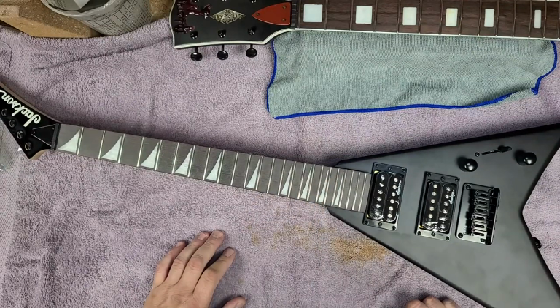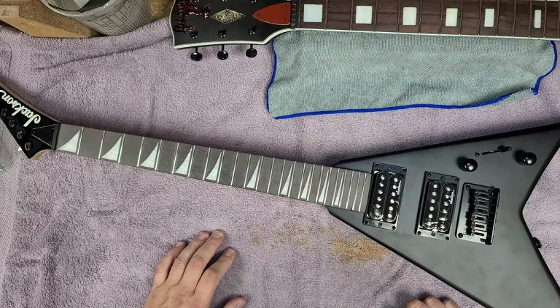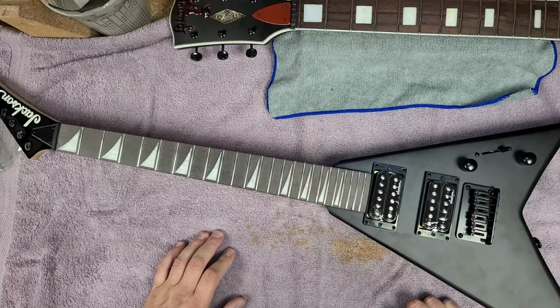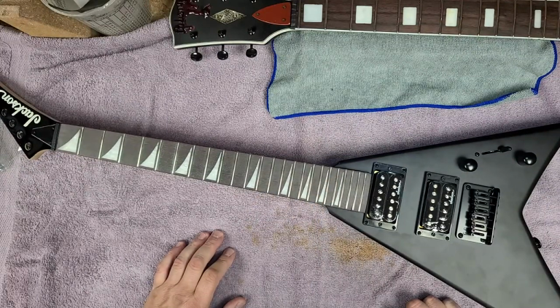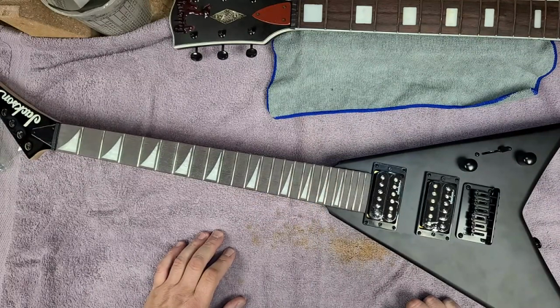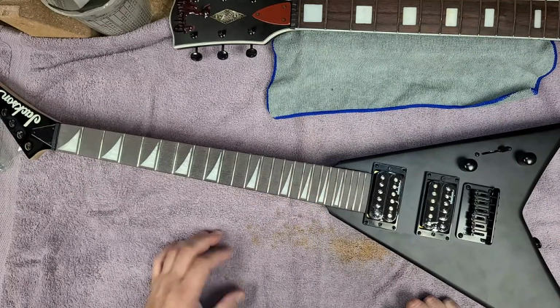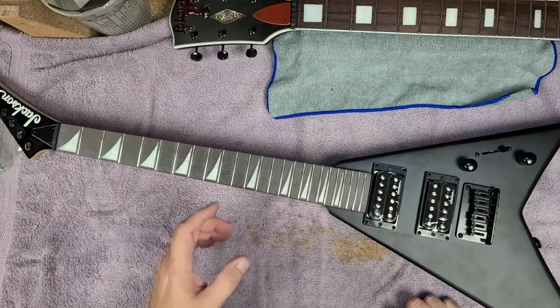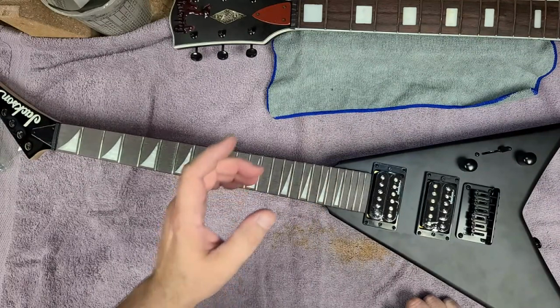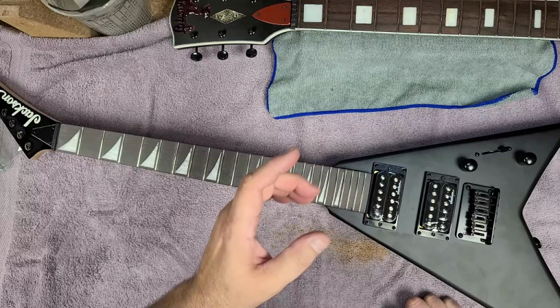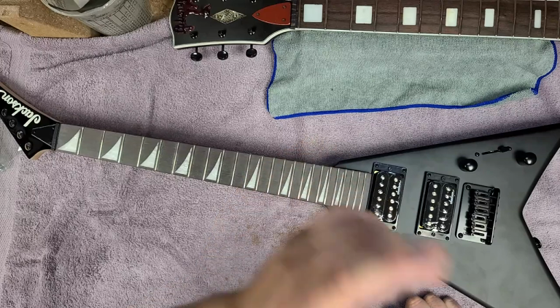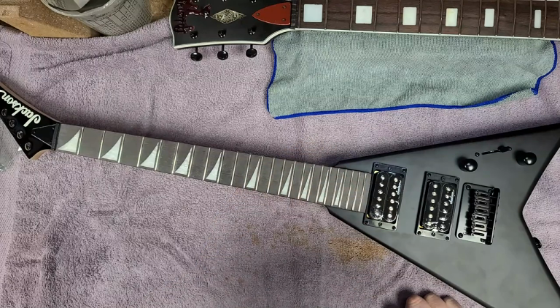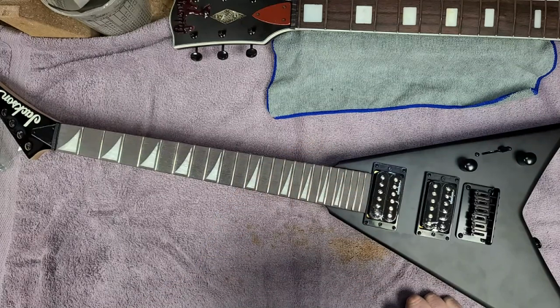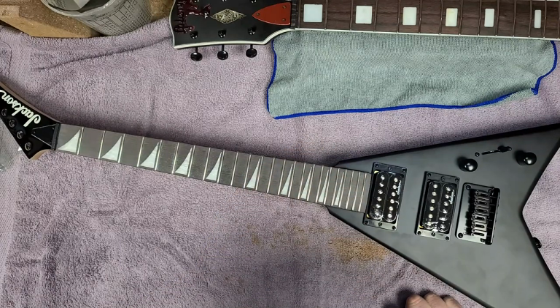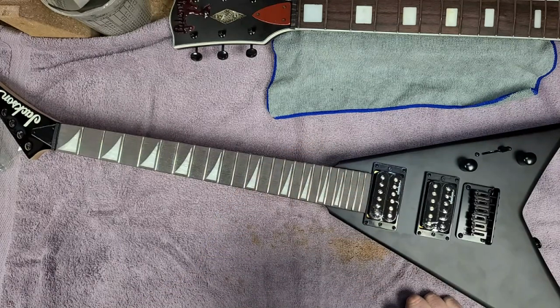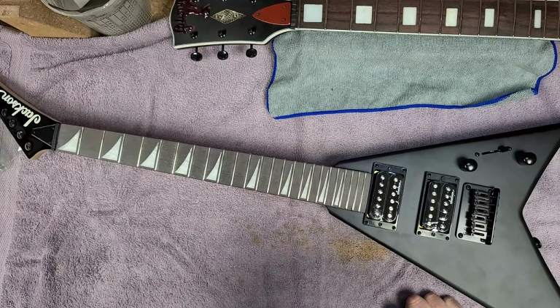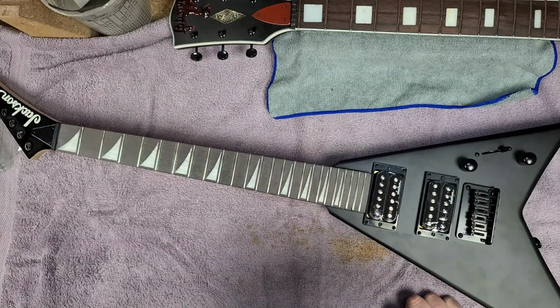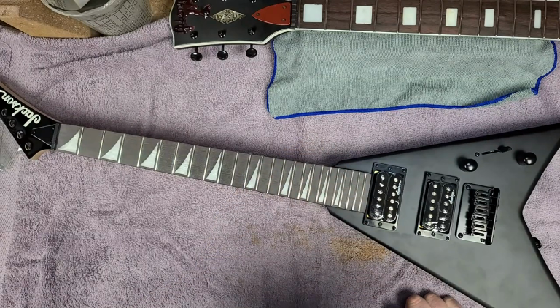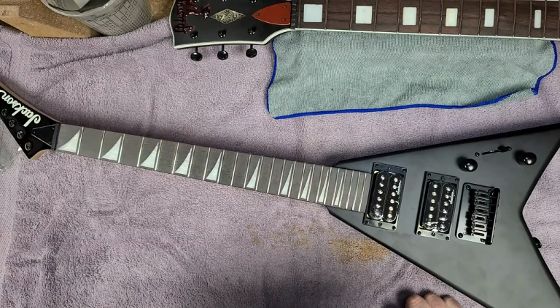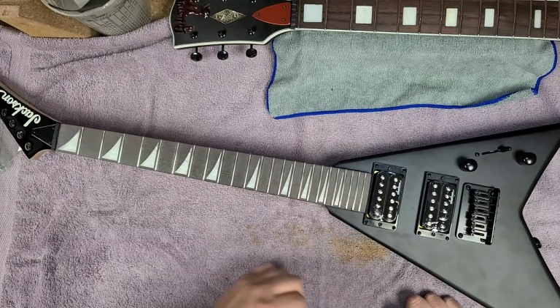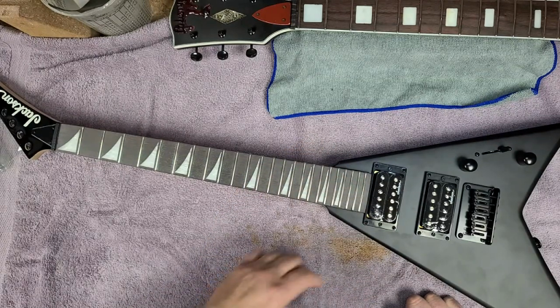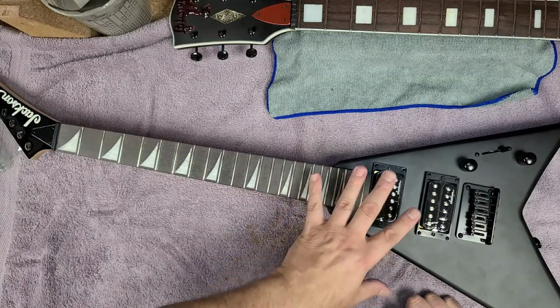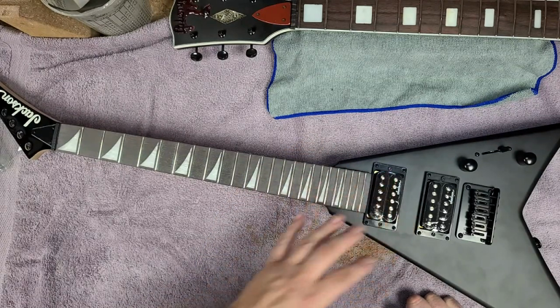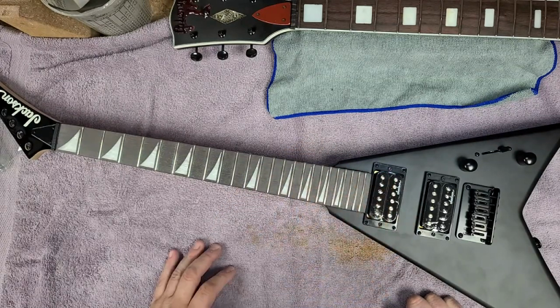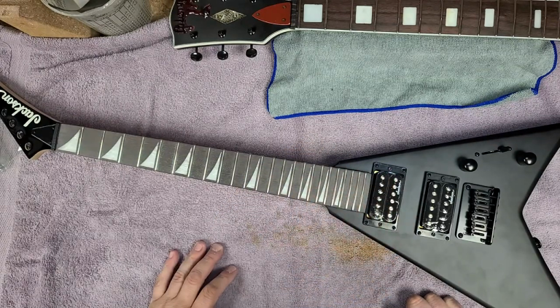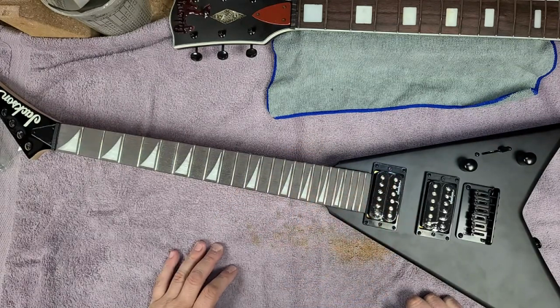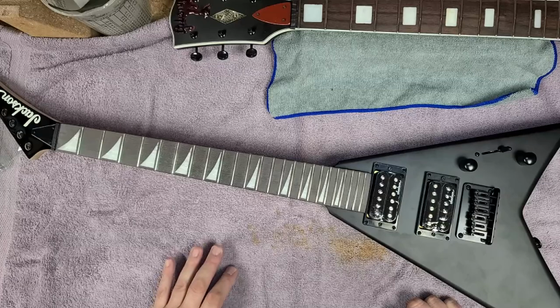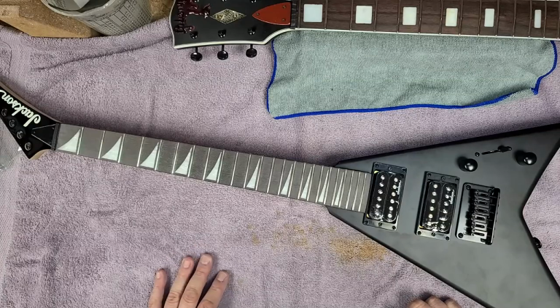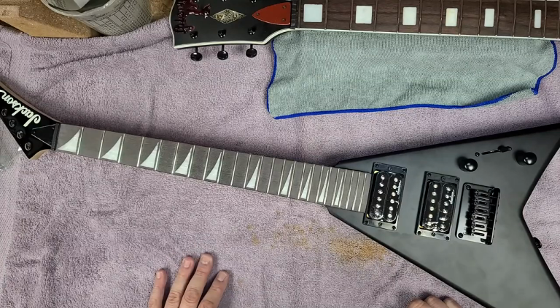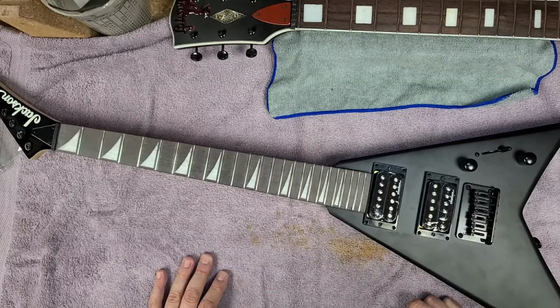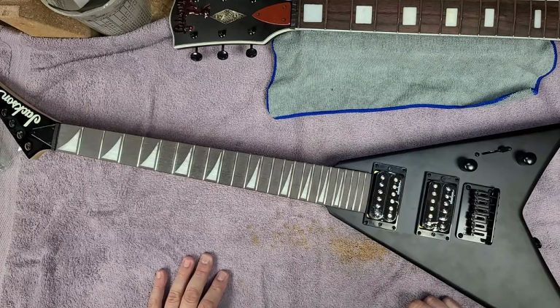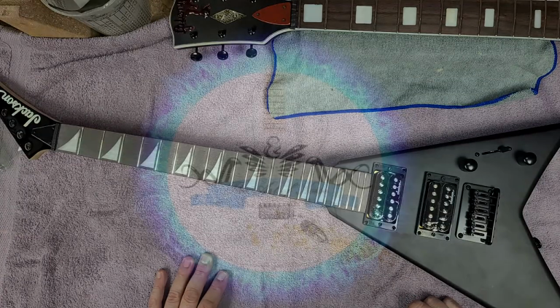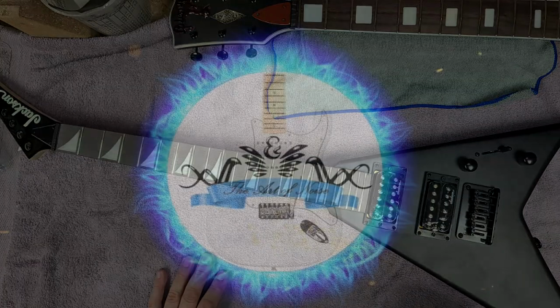I'll be doing a little work on this, but I'll be working on the dollar Kramer before I start on the Jackson. Alright you guys, take it easy, have a good one, and I'll catch up with you all later.